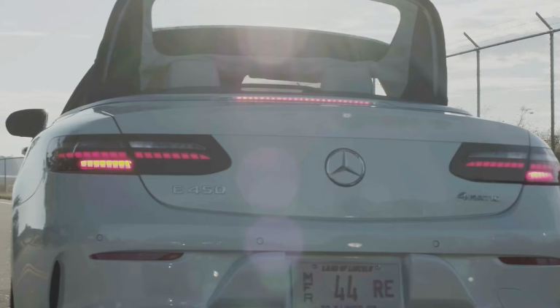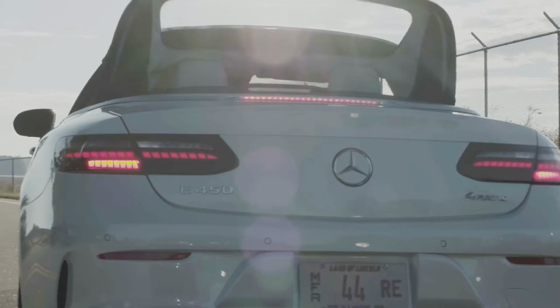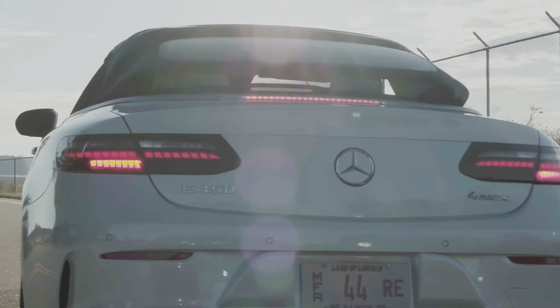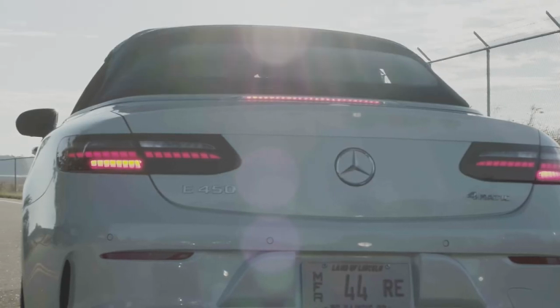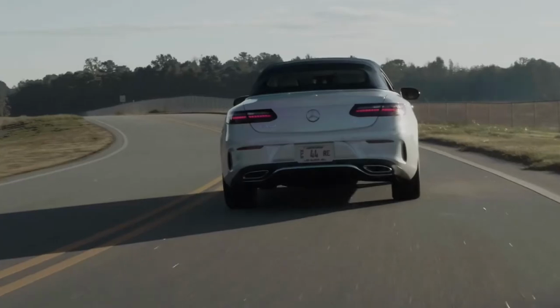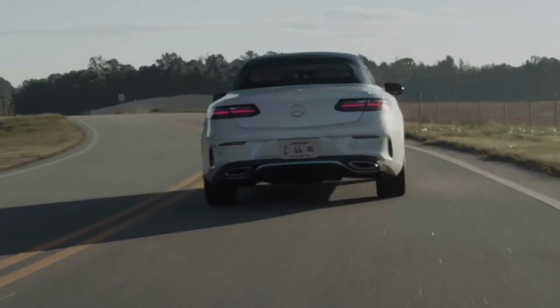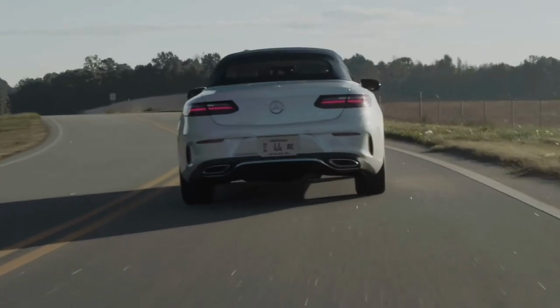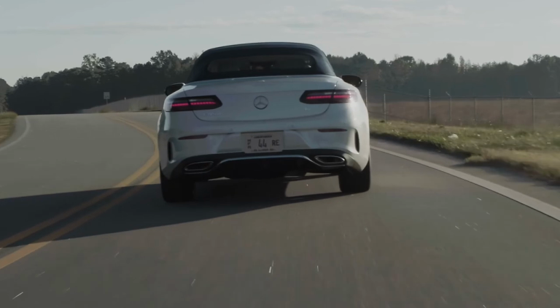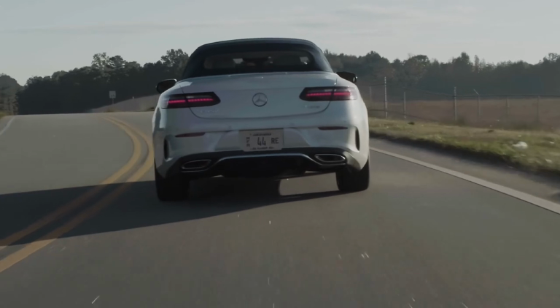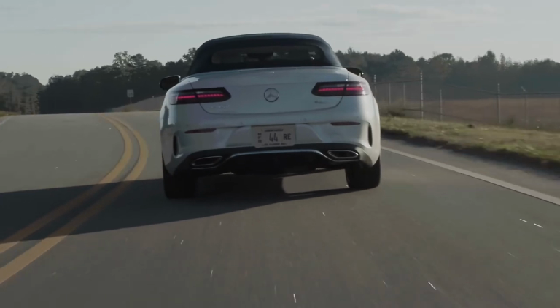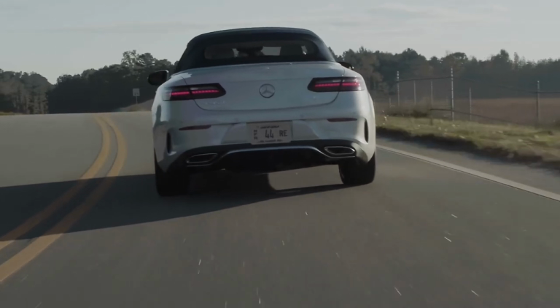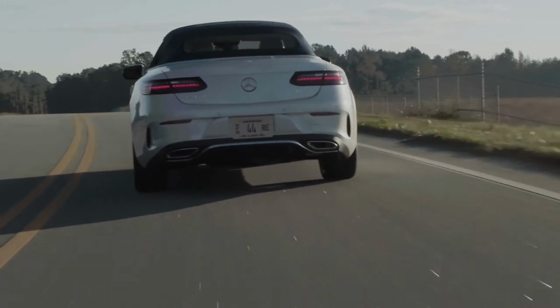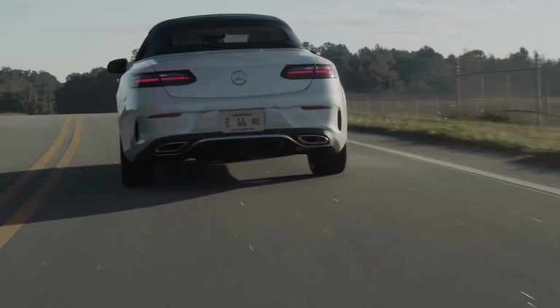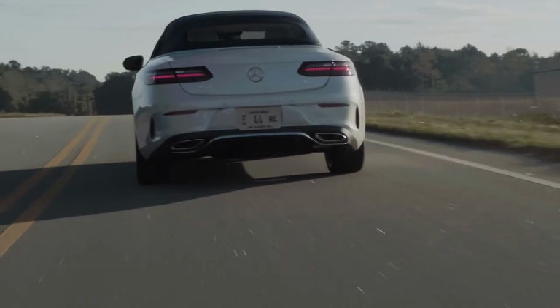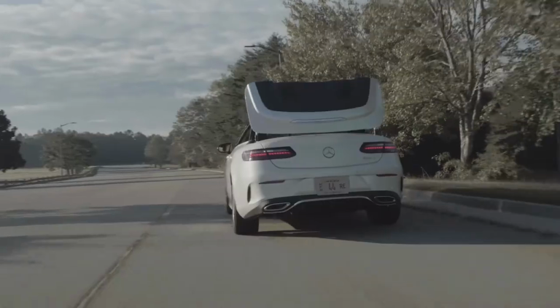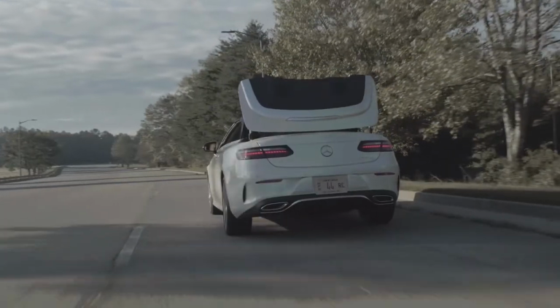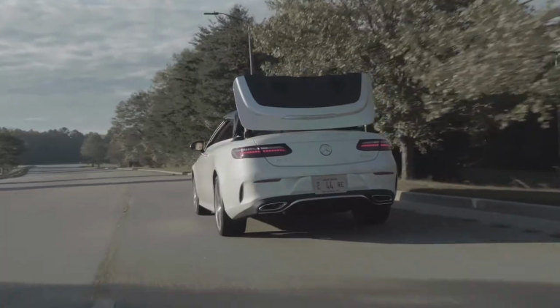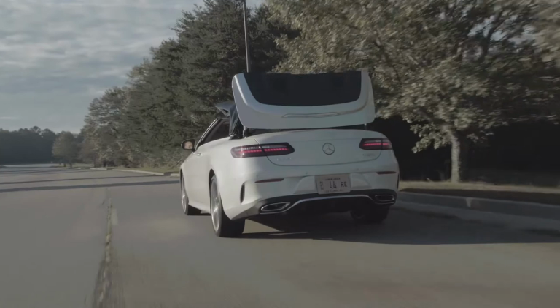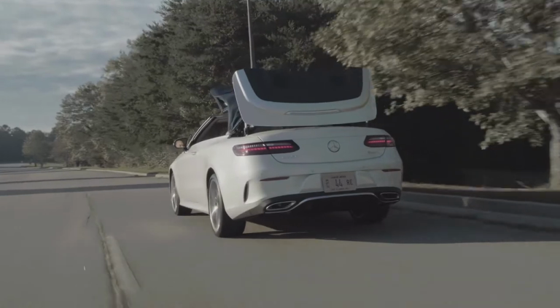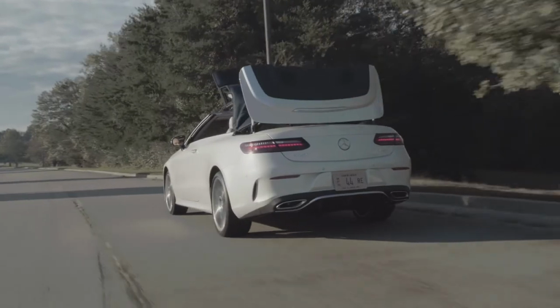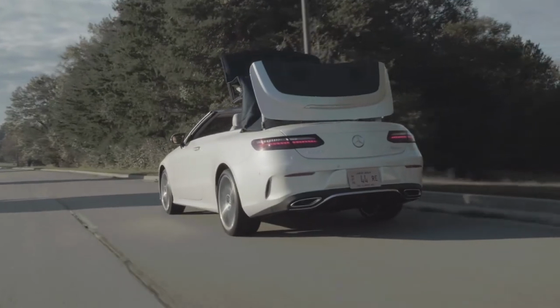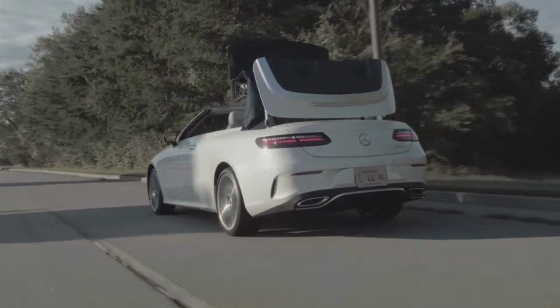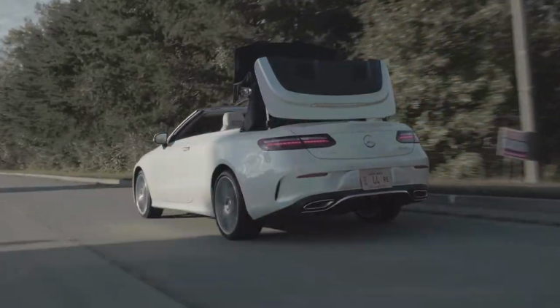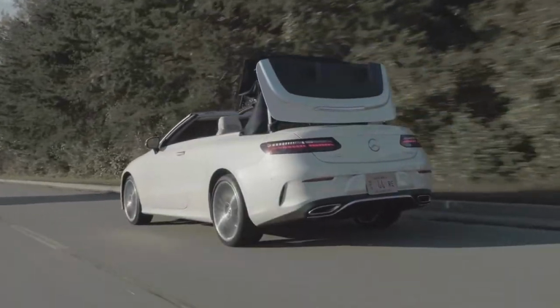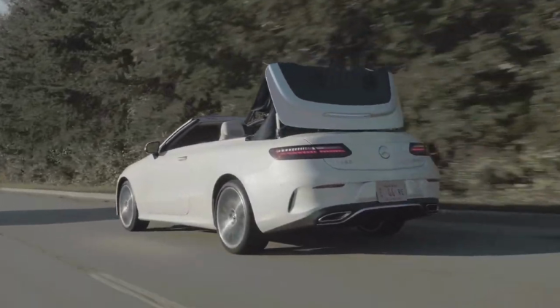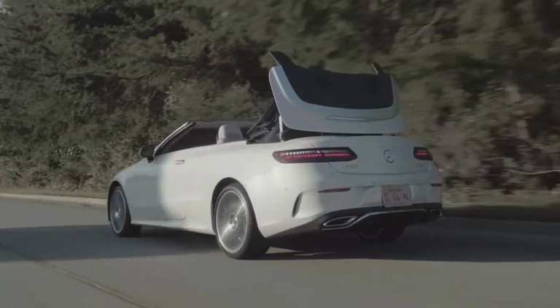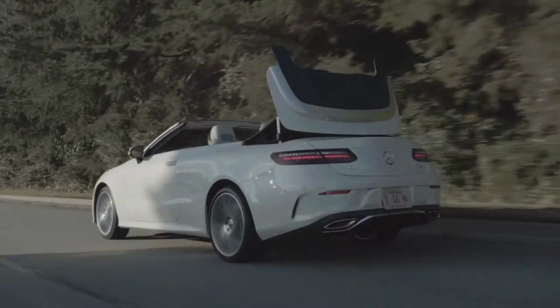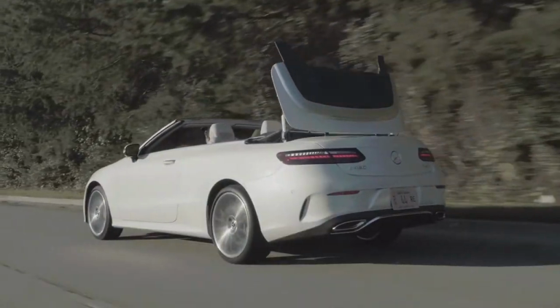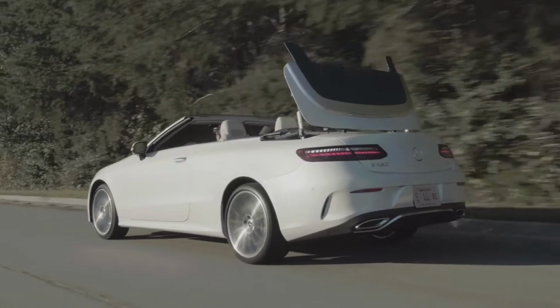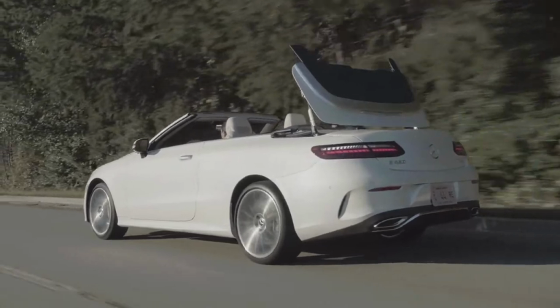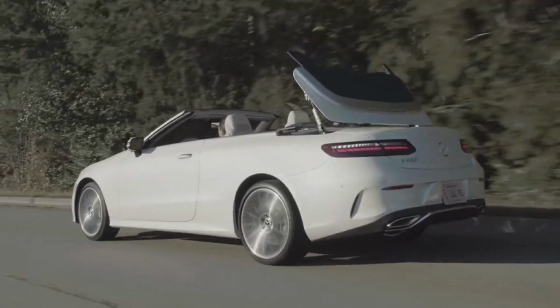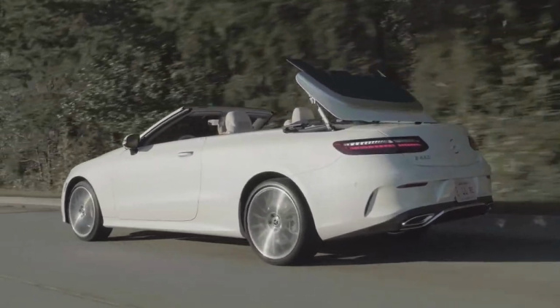The acoustic soft top features multi-layer insulation to help optimize the noise level, making the E-Class driving experience enjoyable in all seasons. You can automatically open or close the soft top in 20 seconds, while driving at speeds of up to 32 miles per hour.